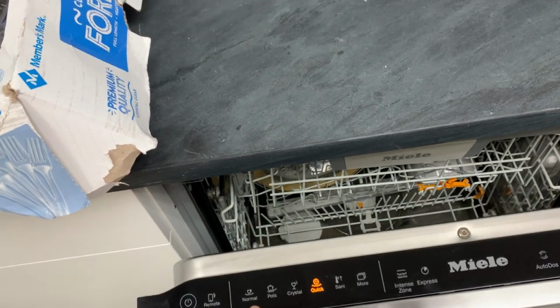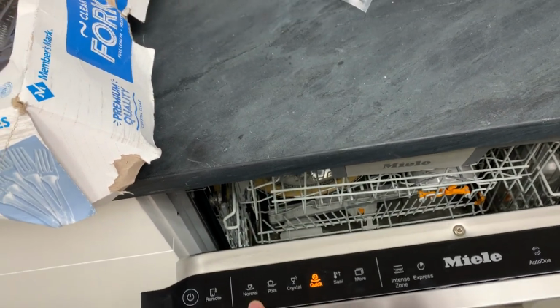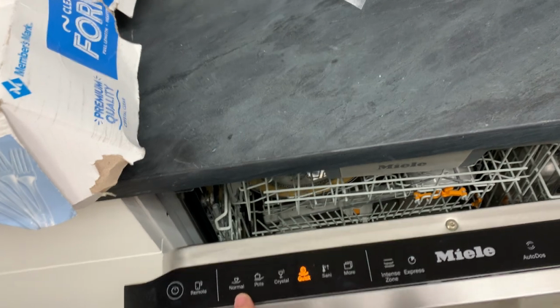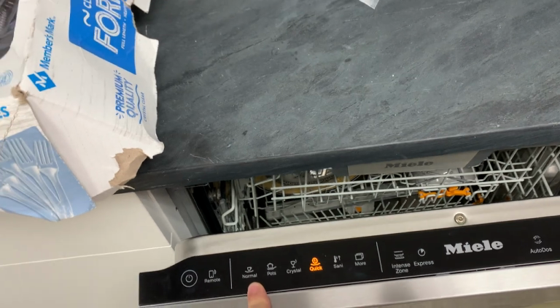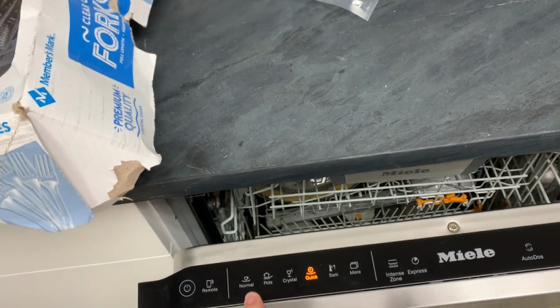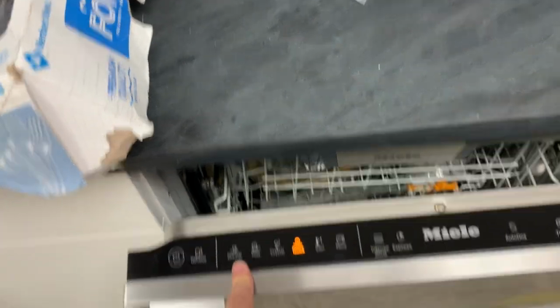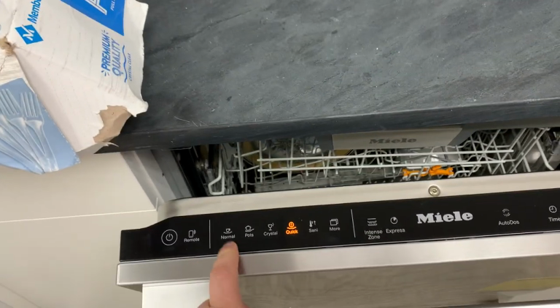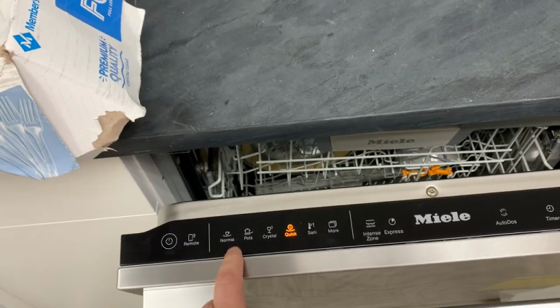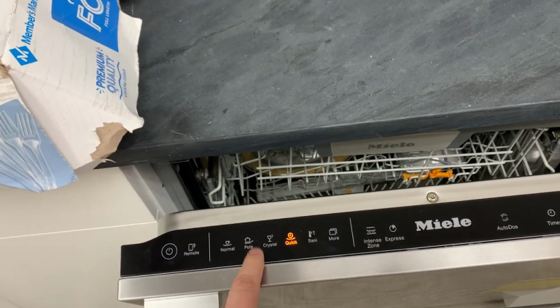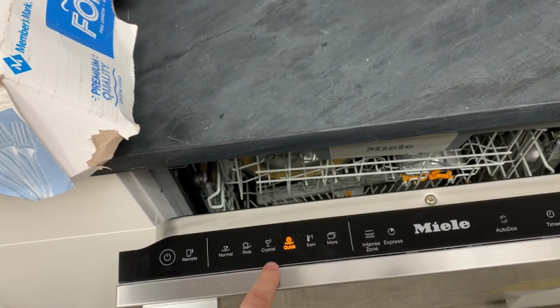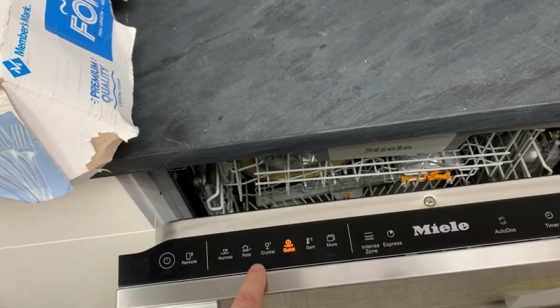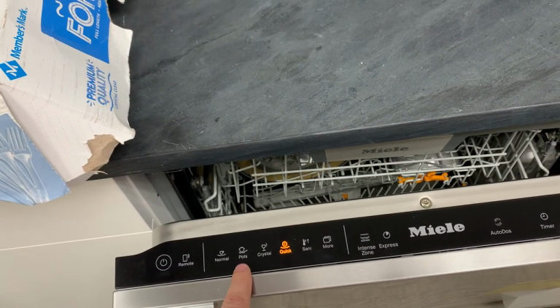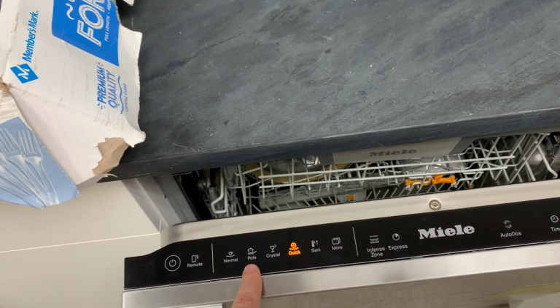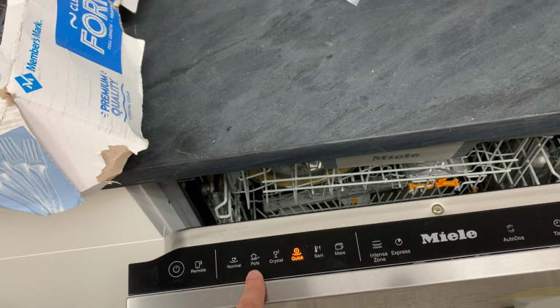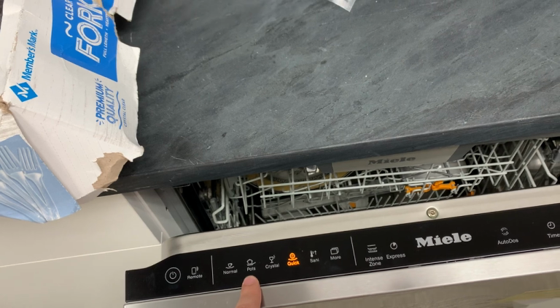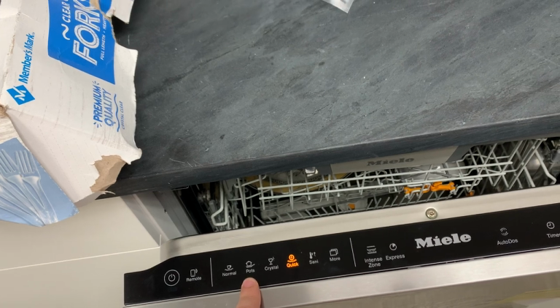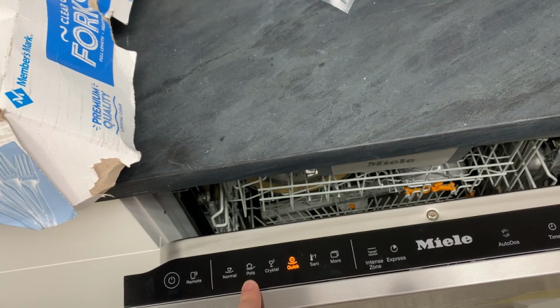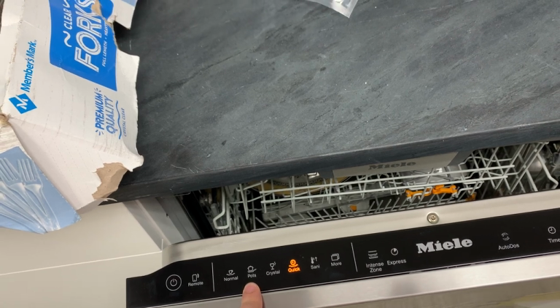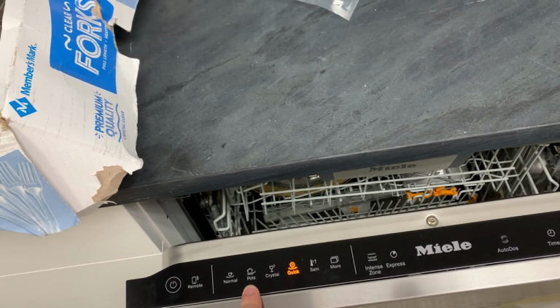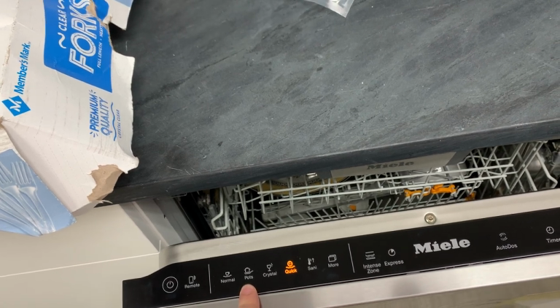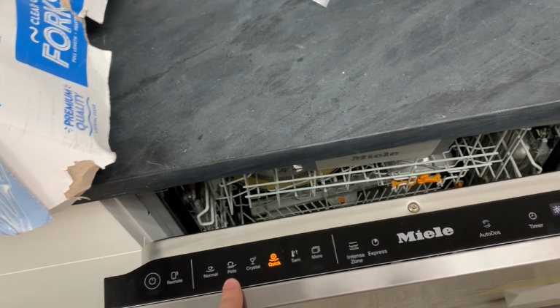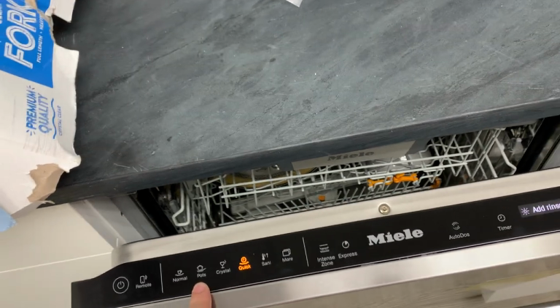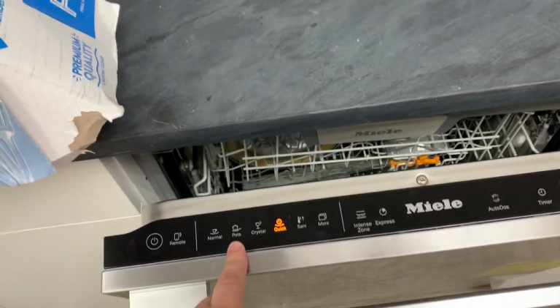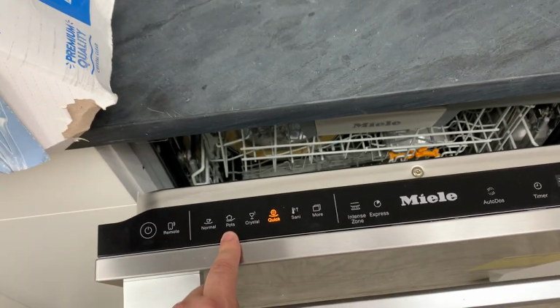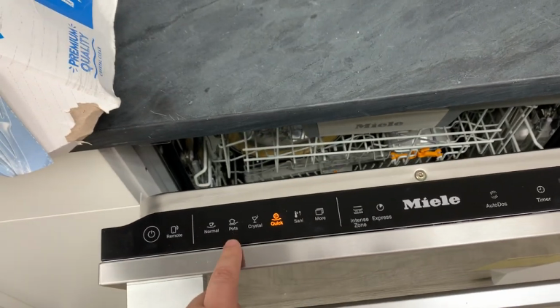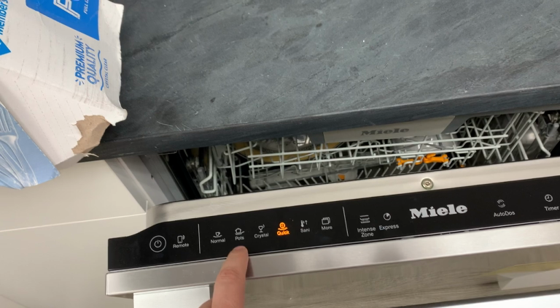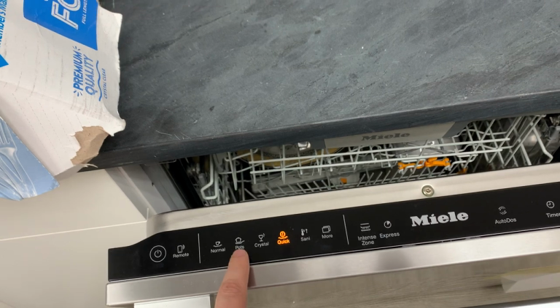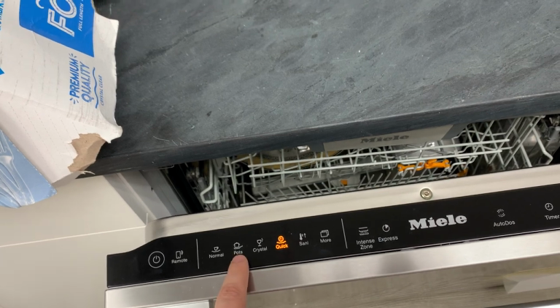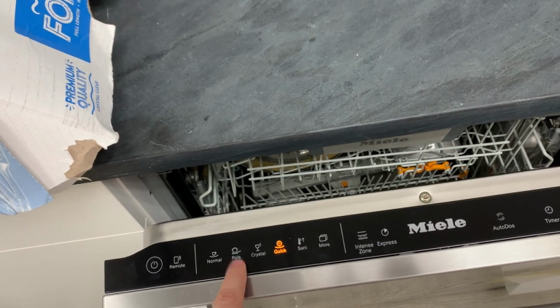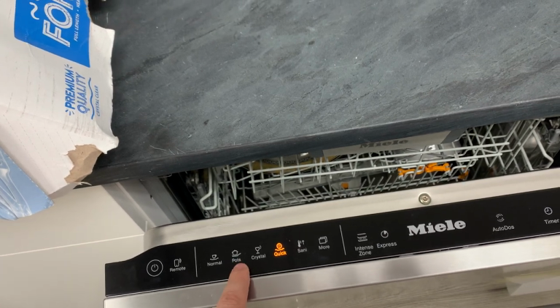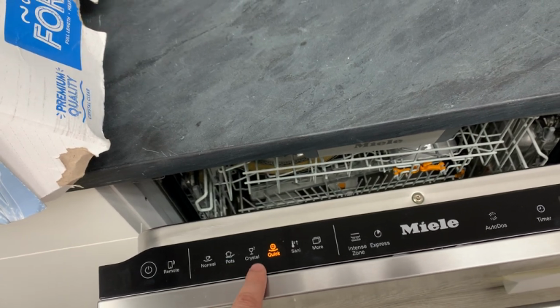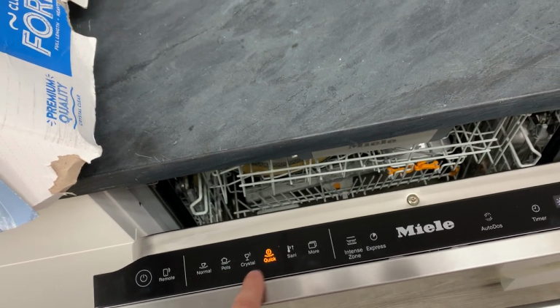In the 90s up into the early 2000s they had little rubber push buttons, and then those were replaced — I think it was probably 2005 — with the first 2000 series dishwashers with kind of little silver plastic push buttons.